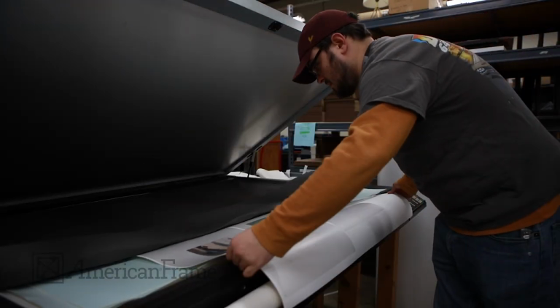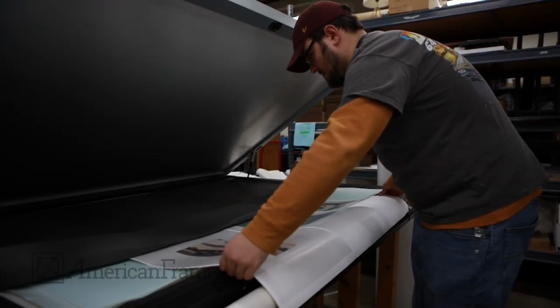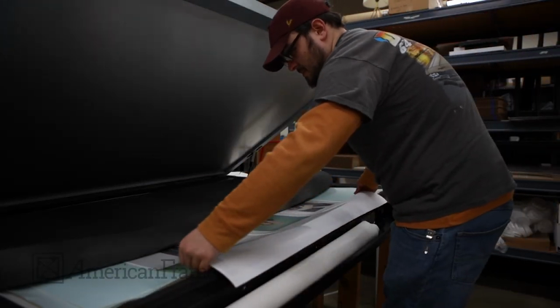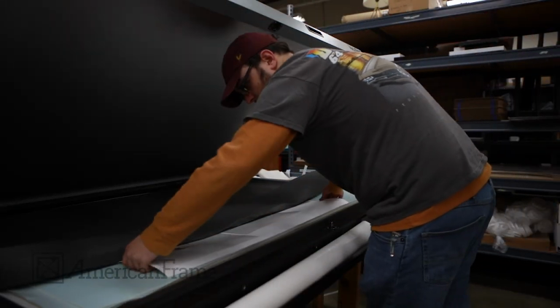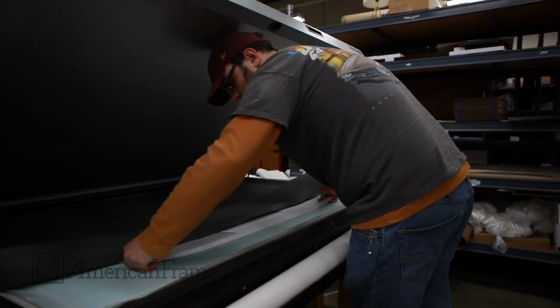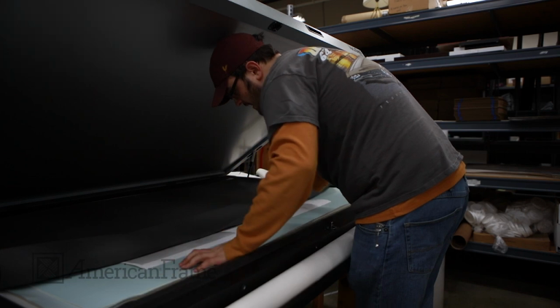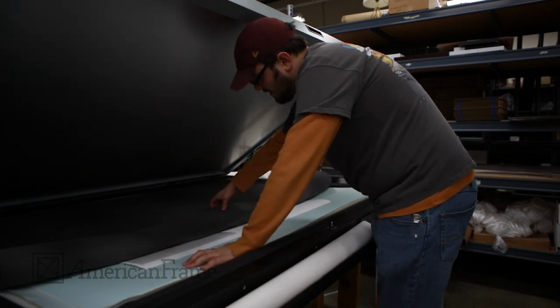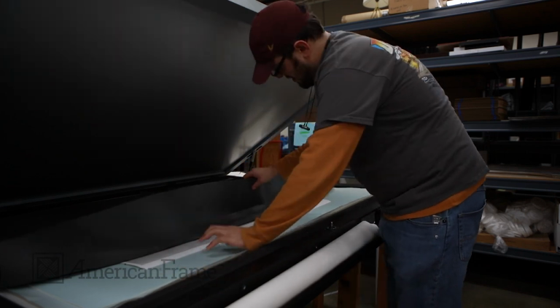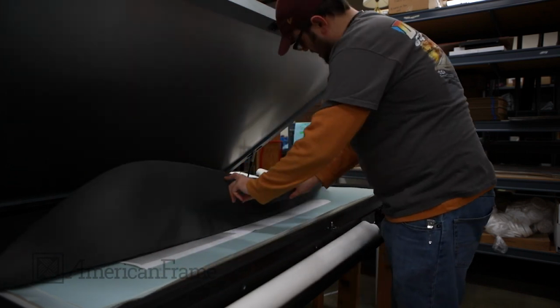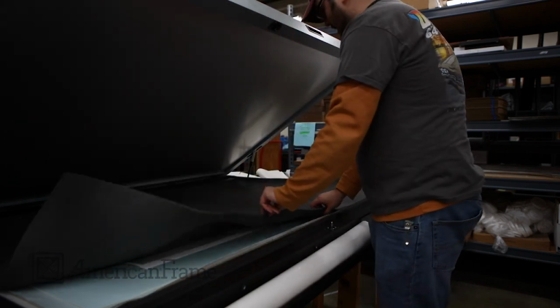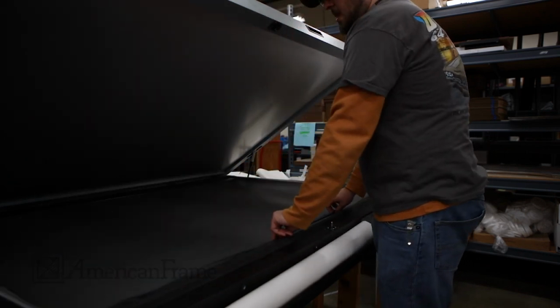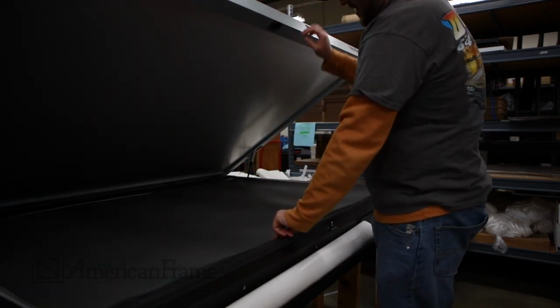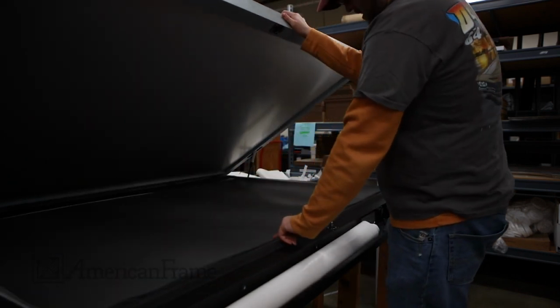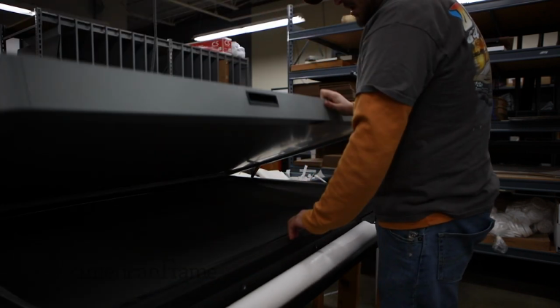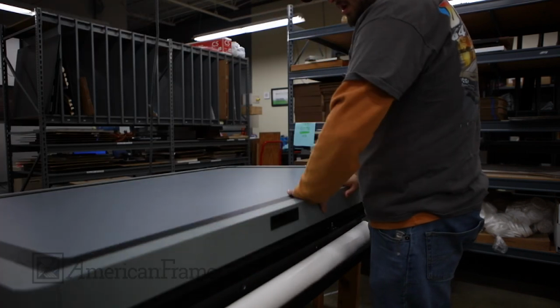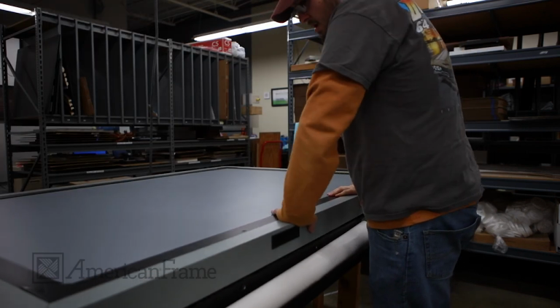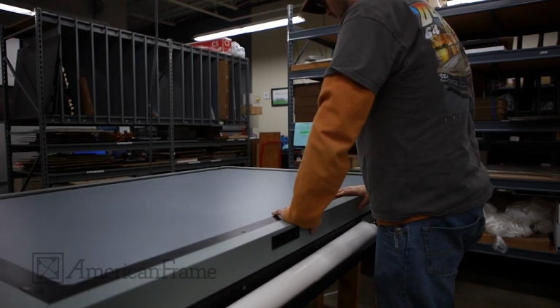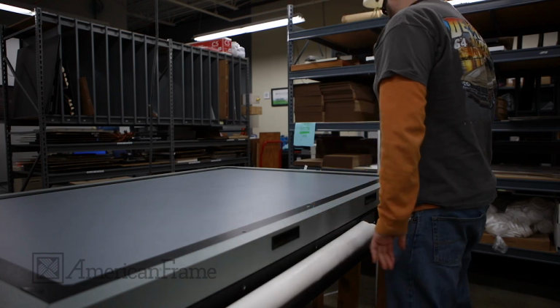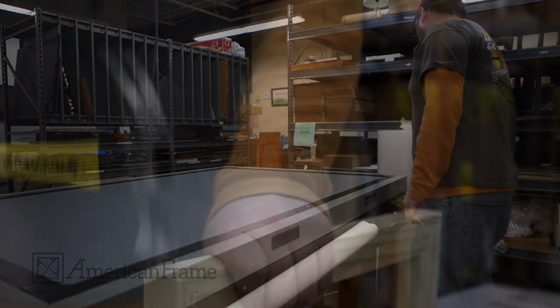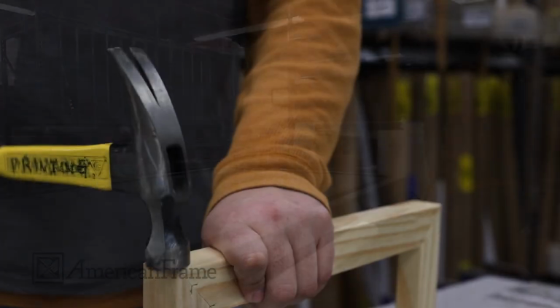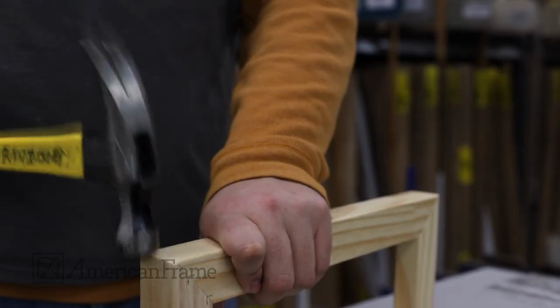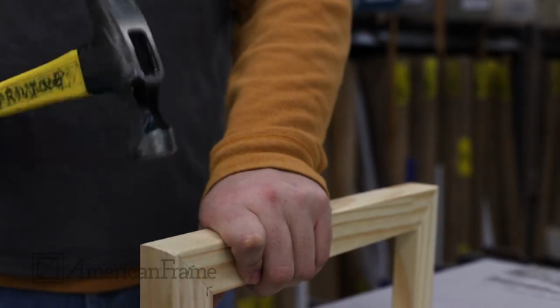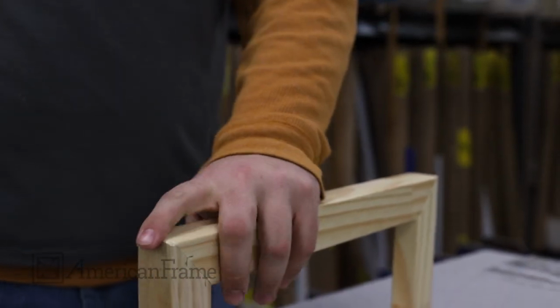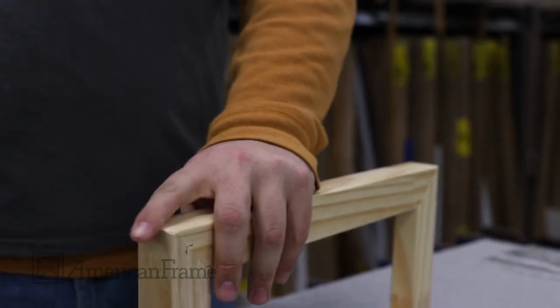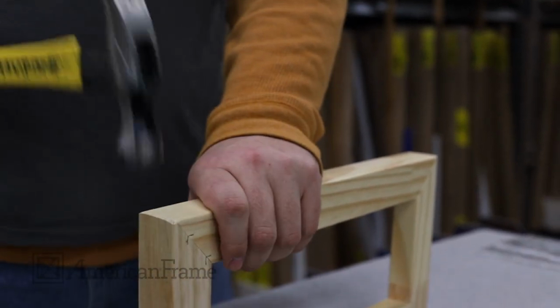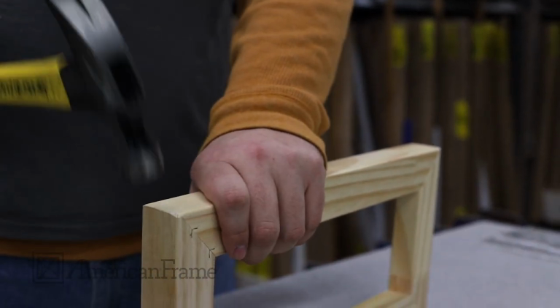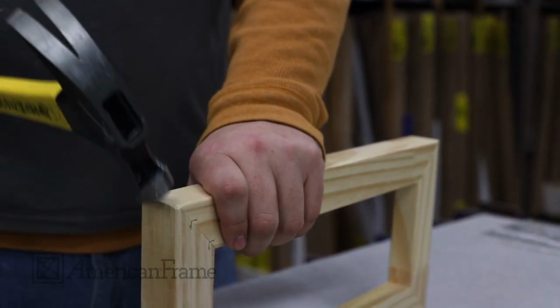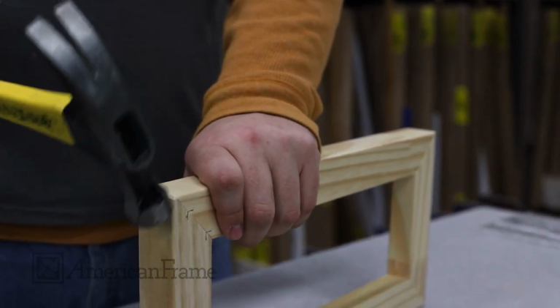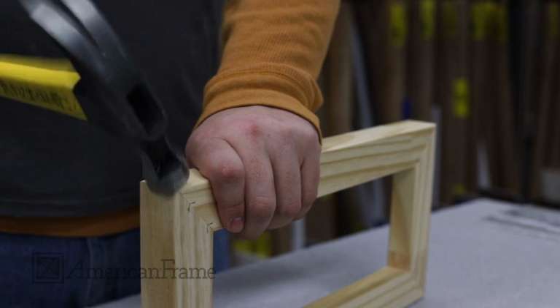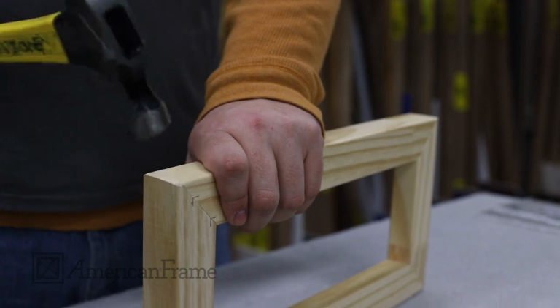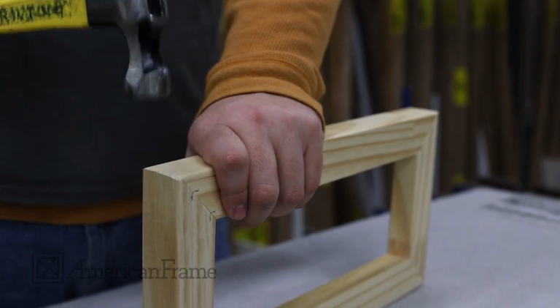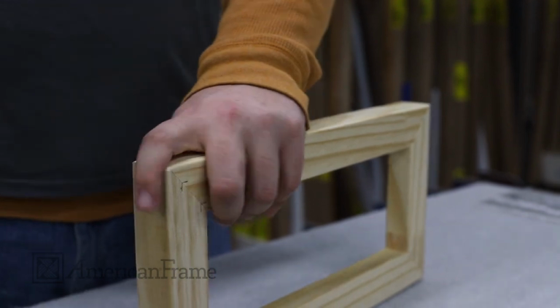After the laminate has been applied, the print is heat-treated for a permanent finish. While the print is being treated, the corners of the stretcher bars are smoothed by gently tapping it with a hammer.